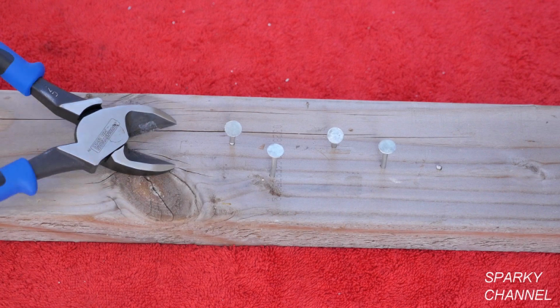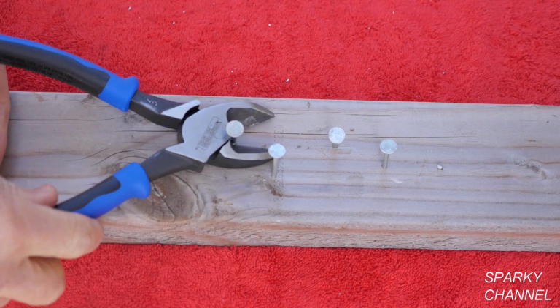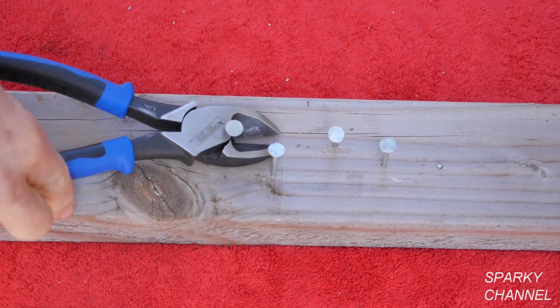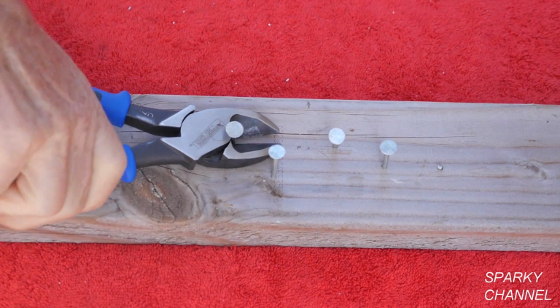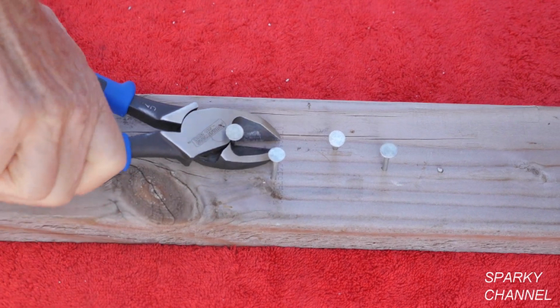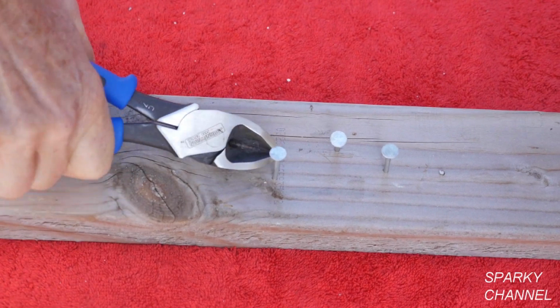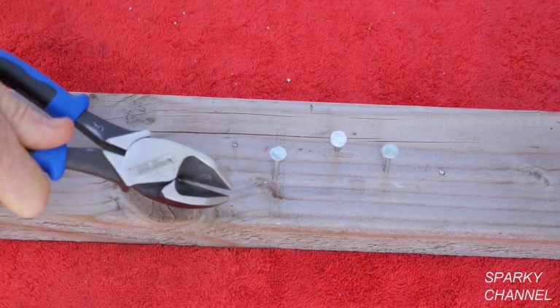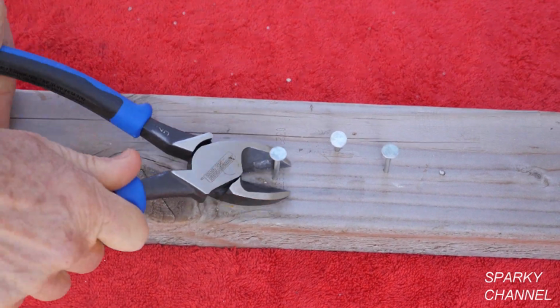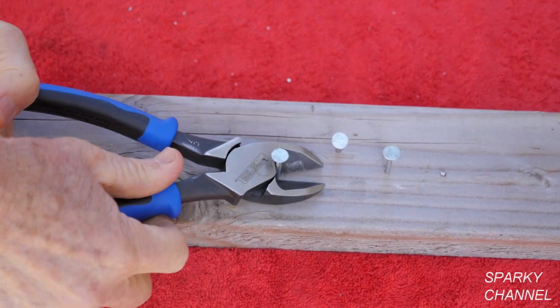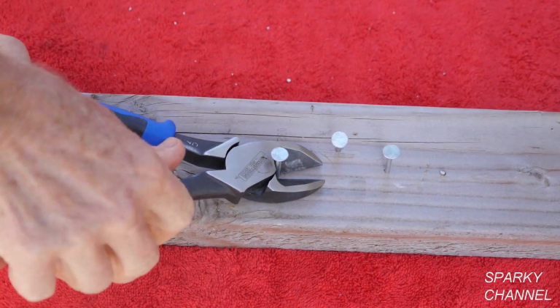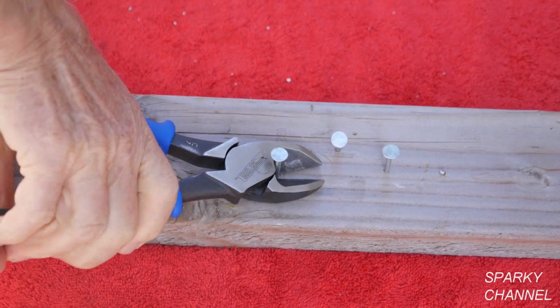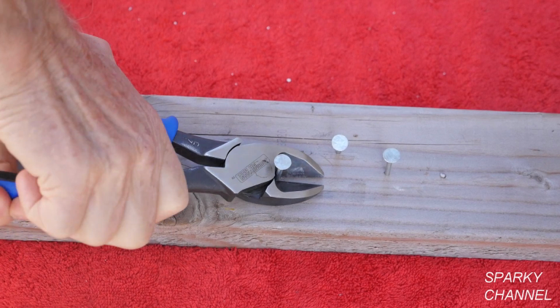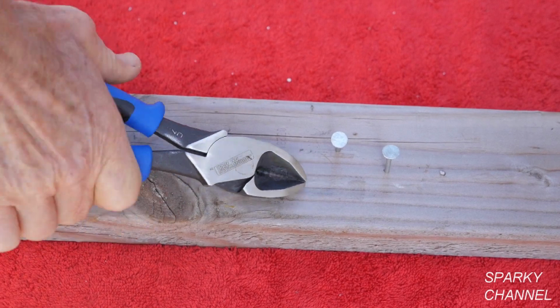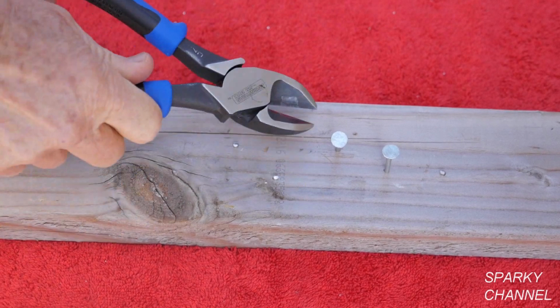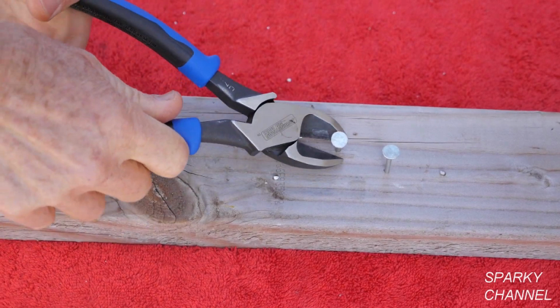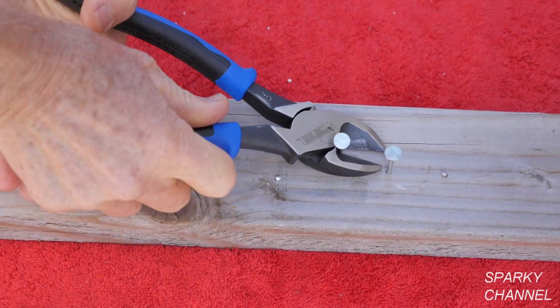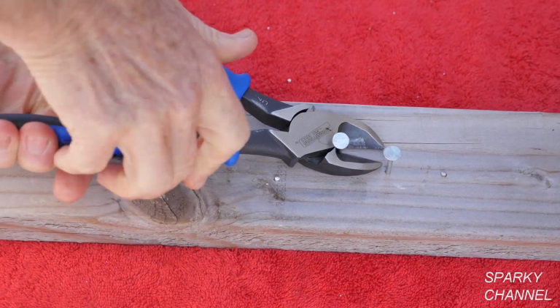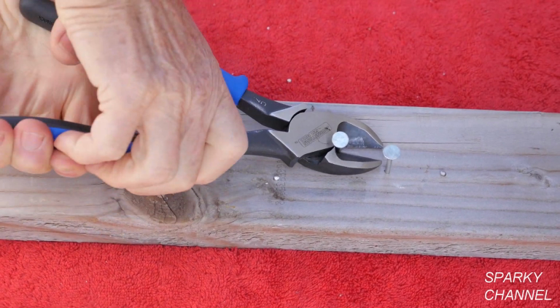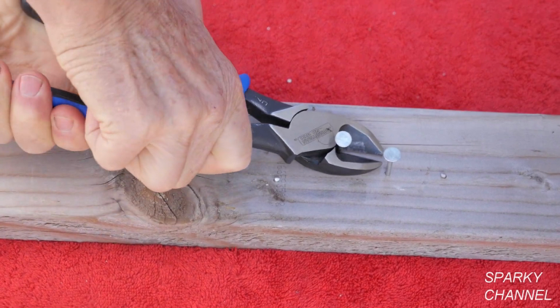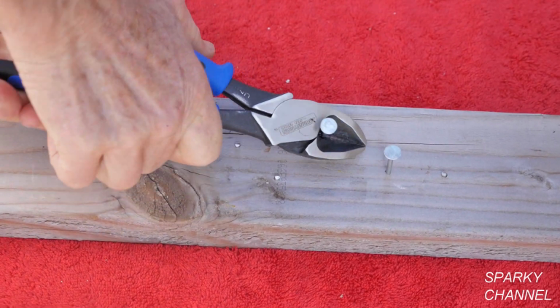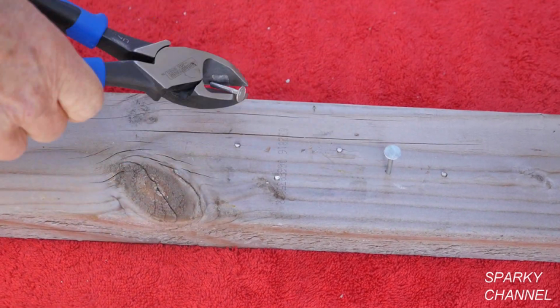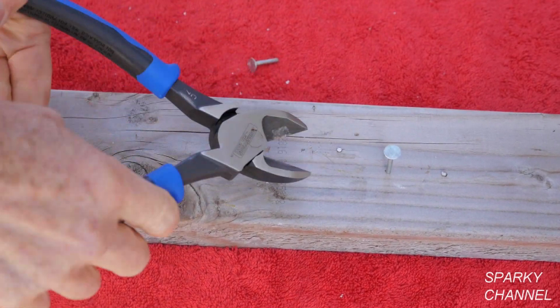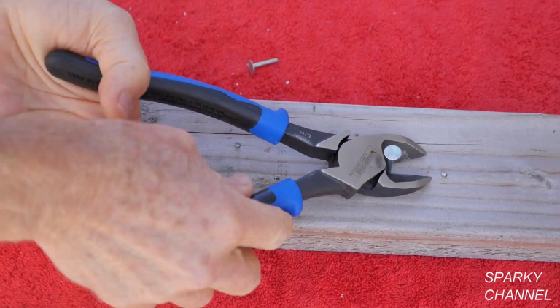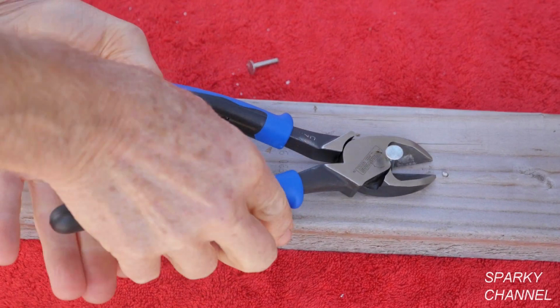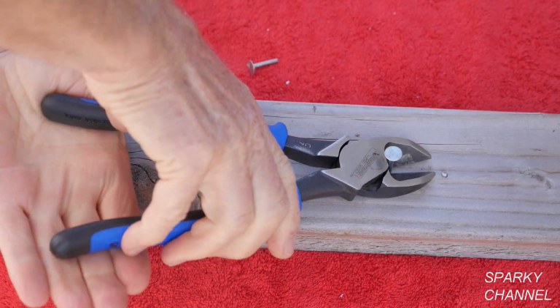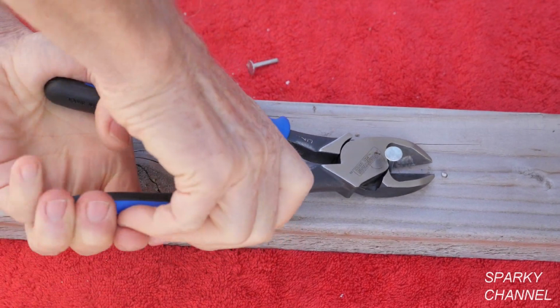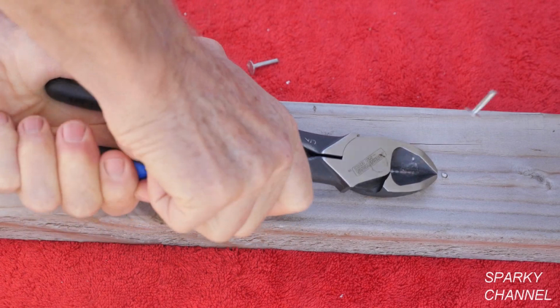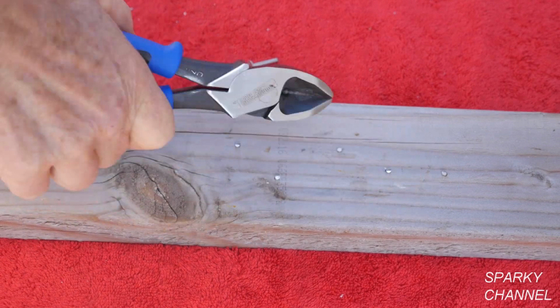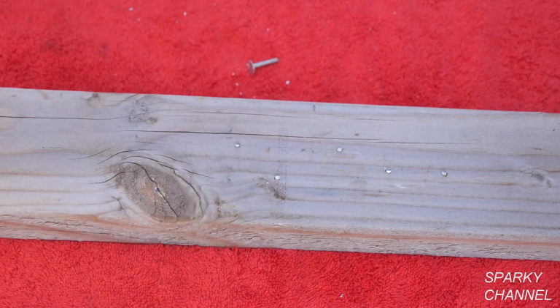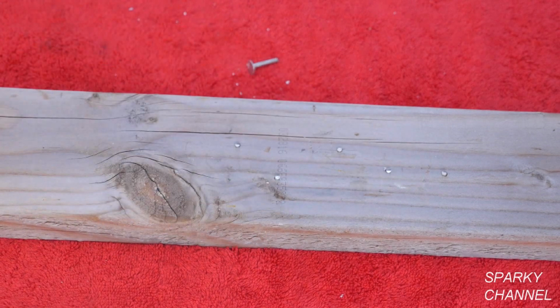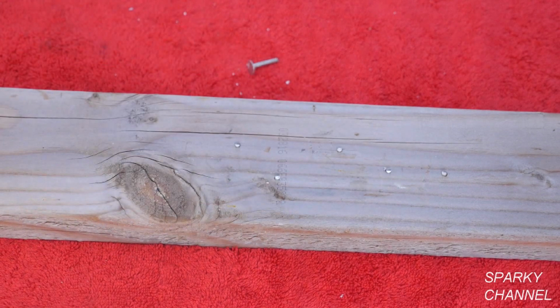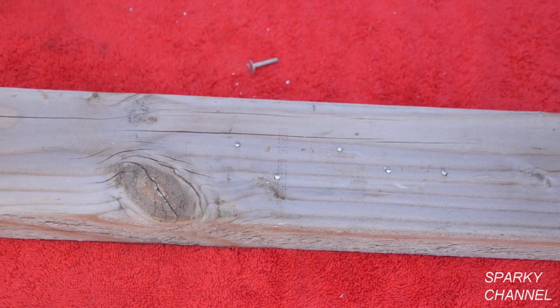Here I'll use the angled blade design to cut some roofing nails flush with a 2x4. It just cuts them really easily — it's surprising, but you have a lot of leverage with those long handles.